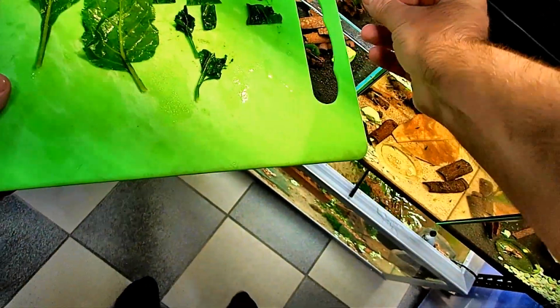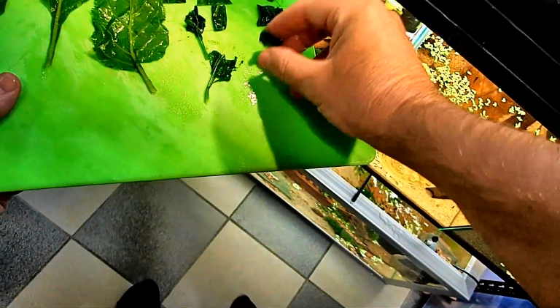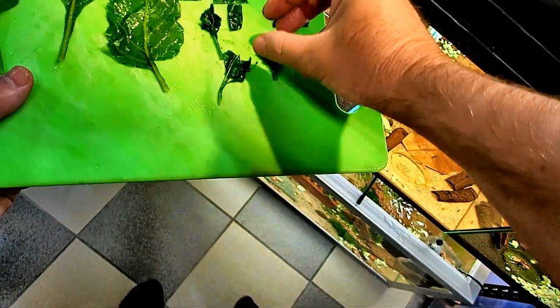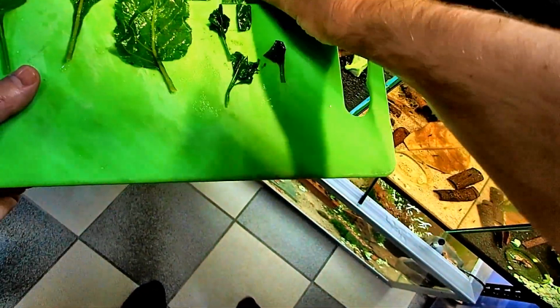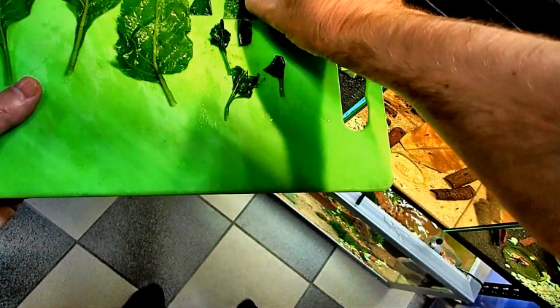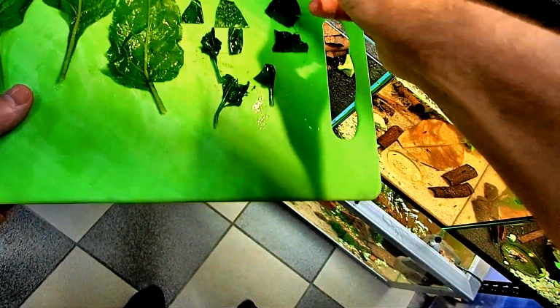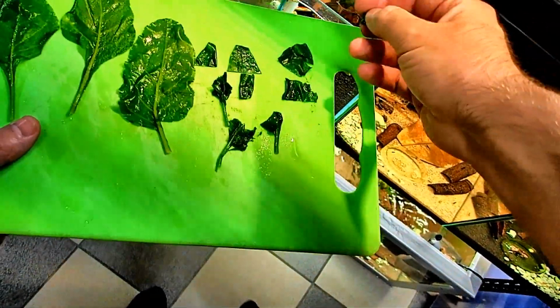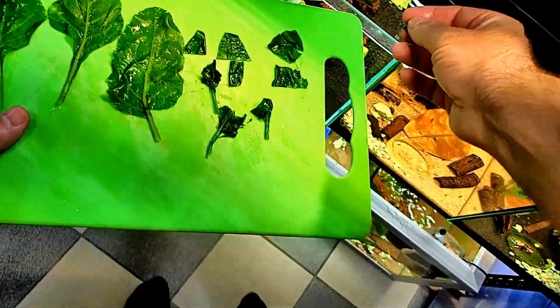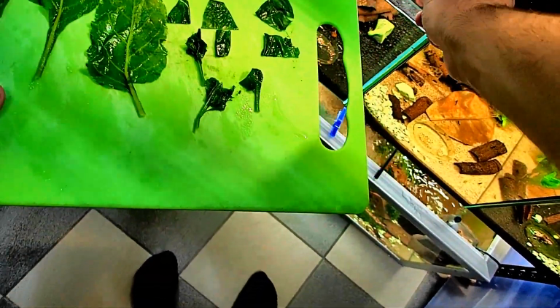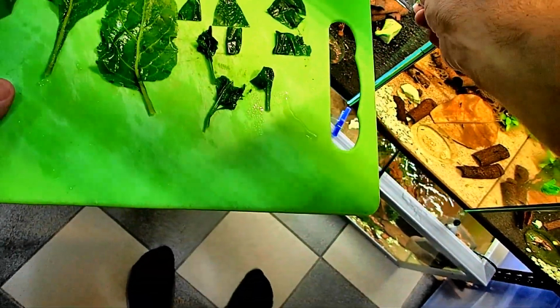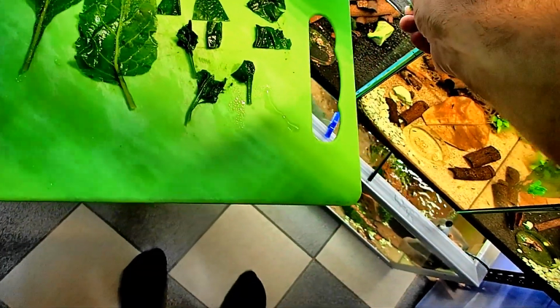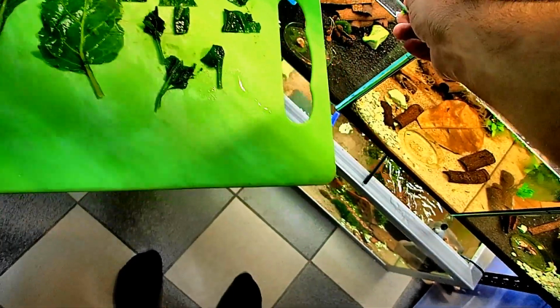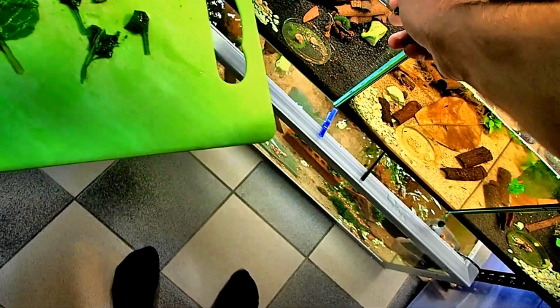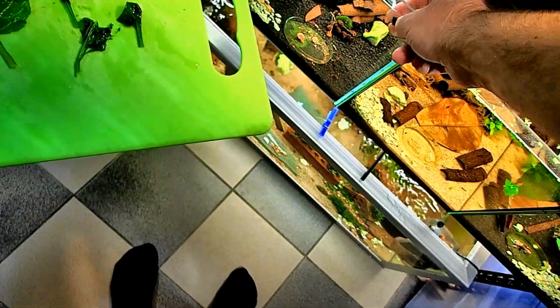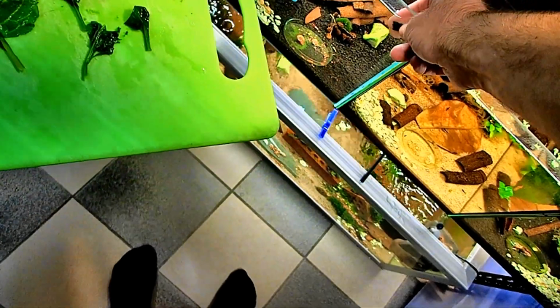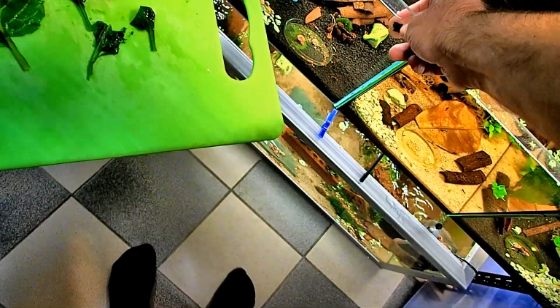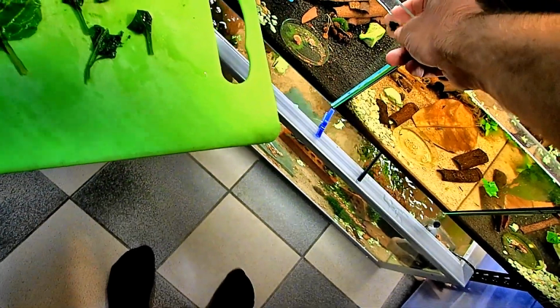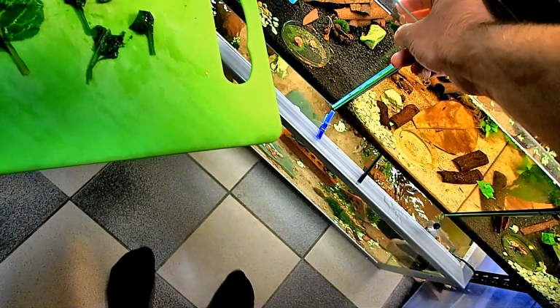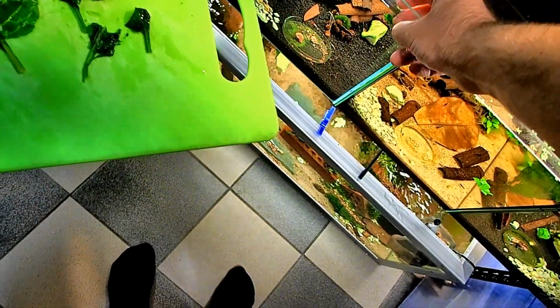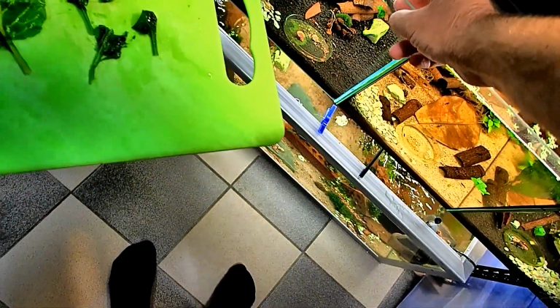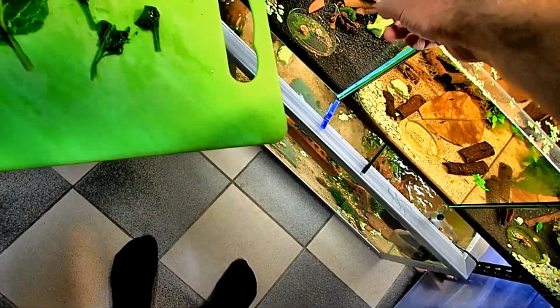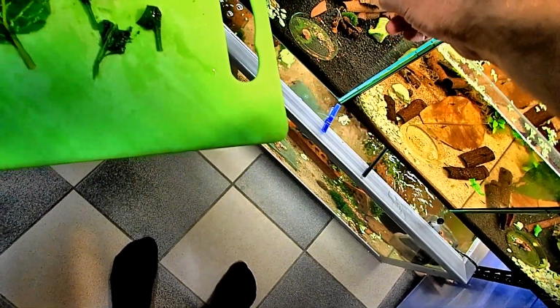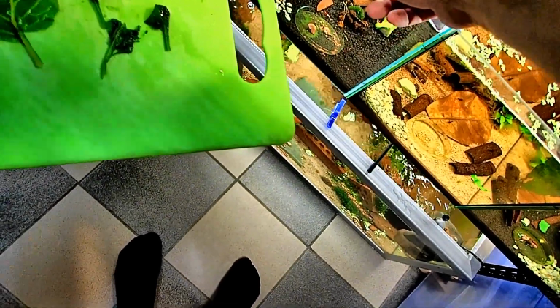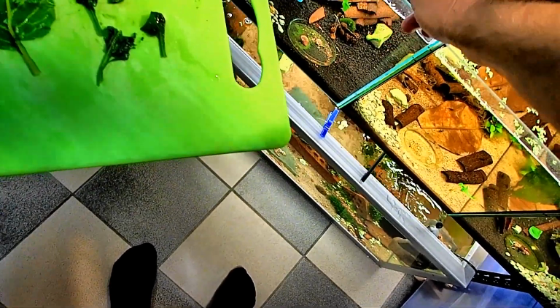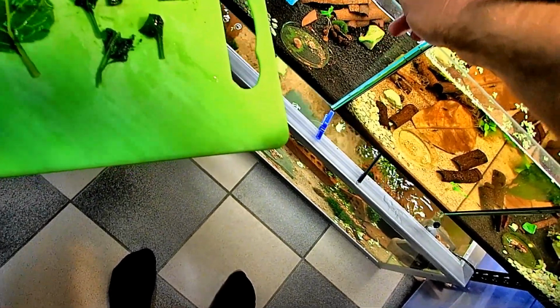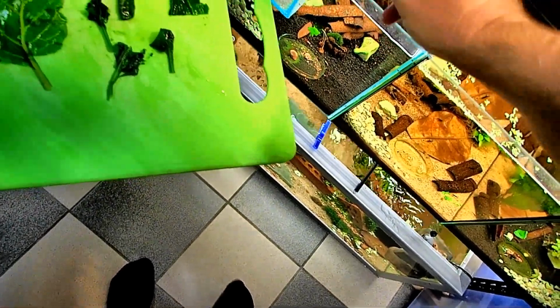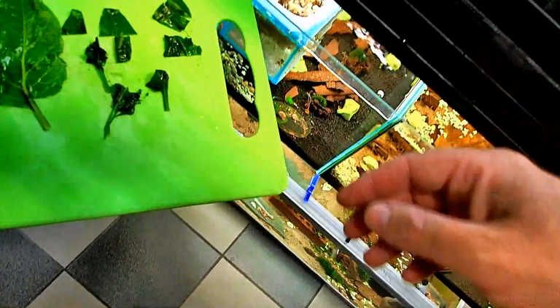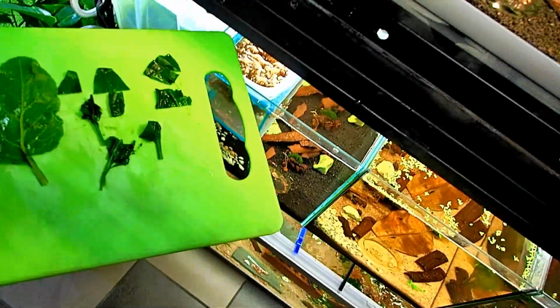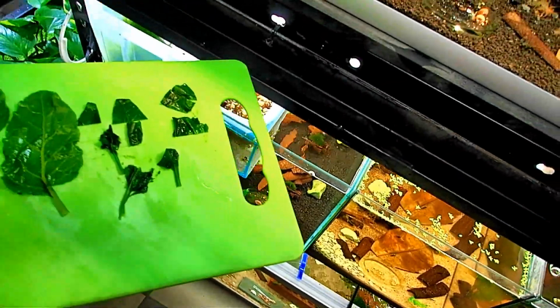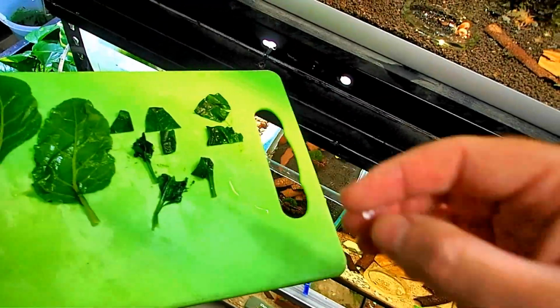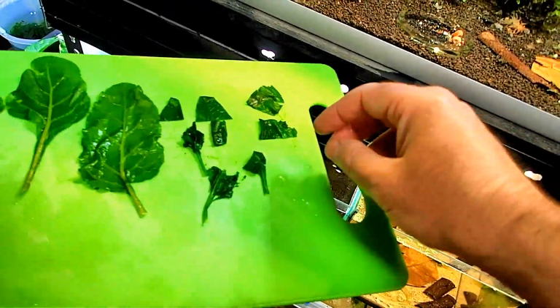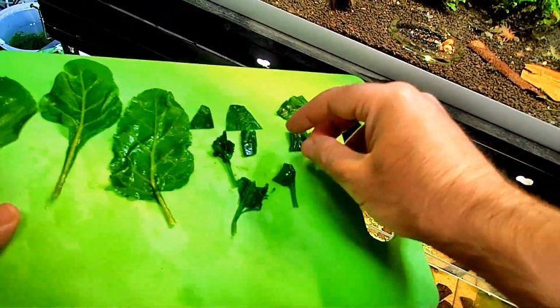What's important when you do this is to not add too much food to the tank, because you can pollute your tank if you put too much spinach in.